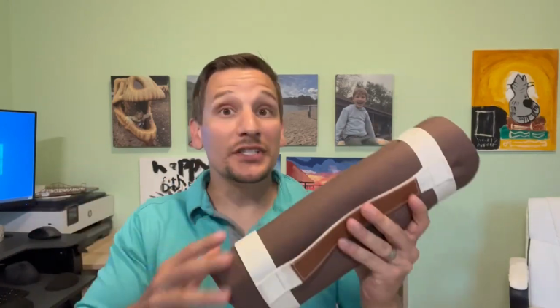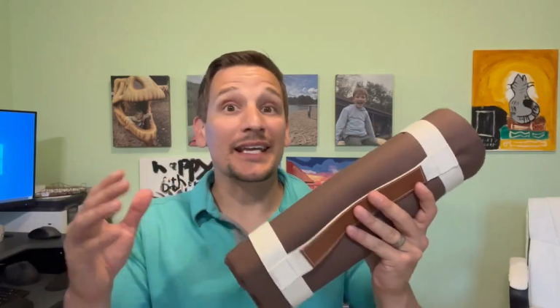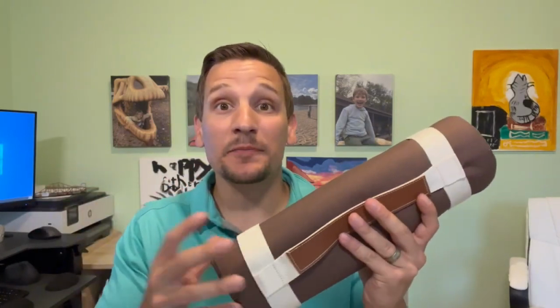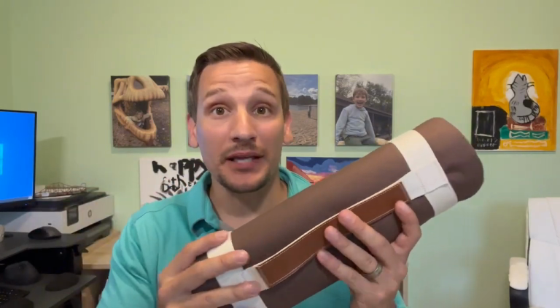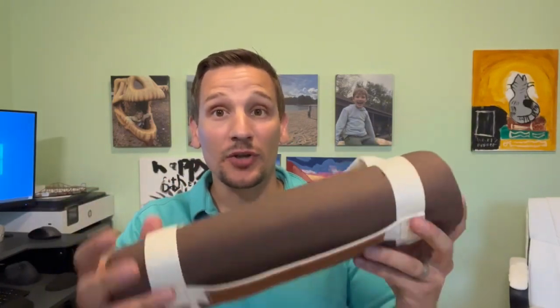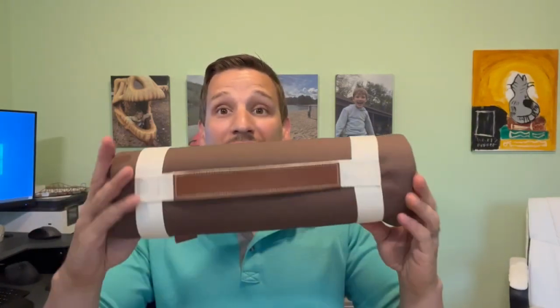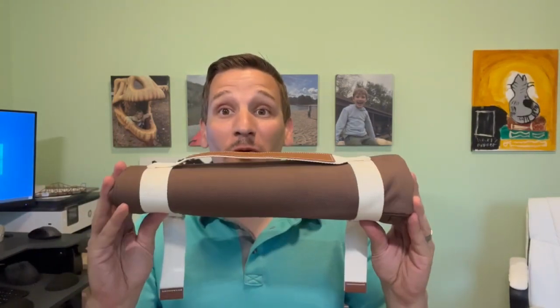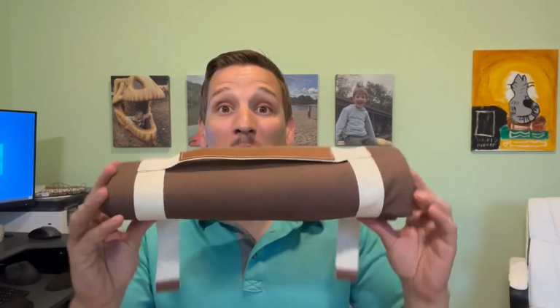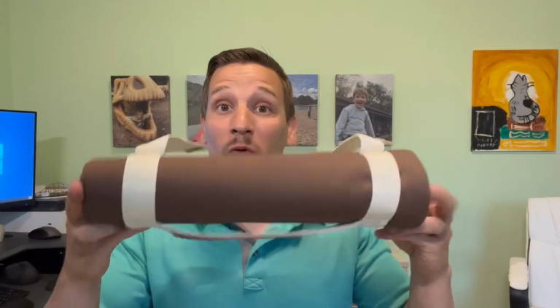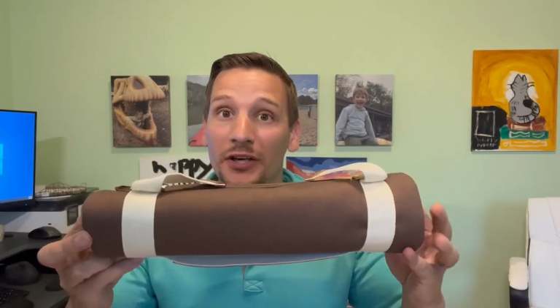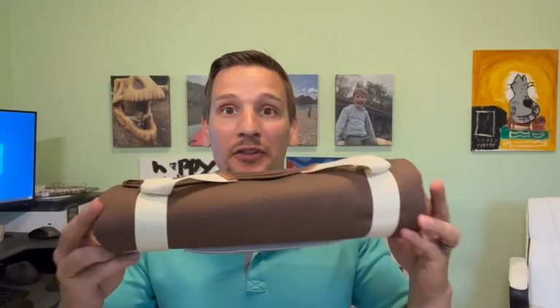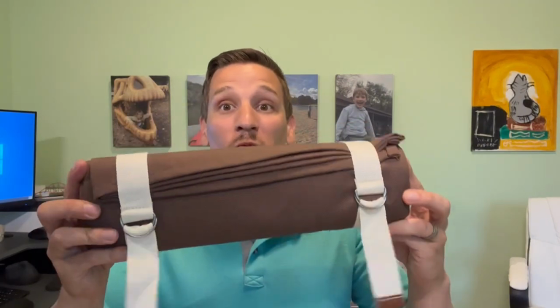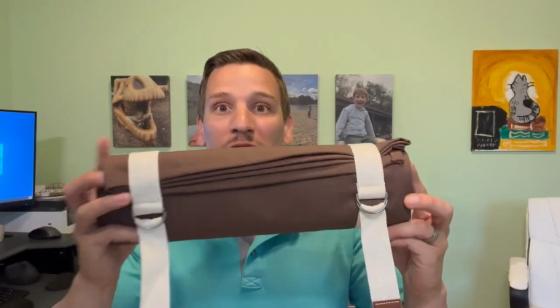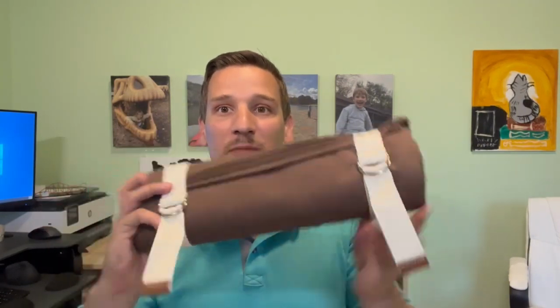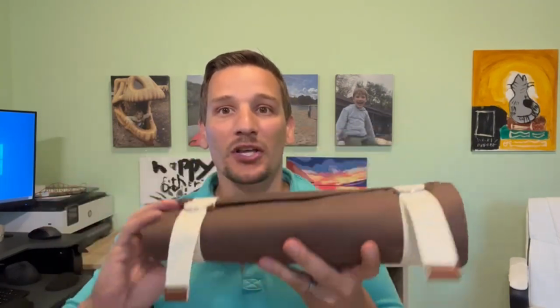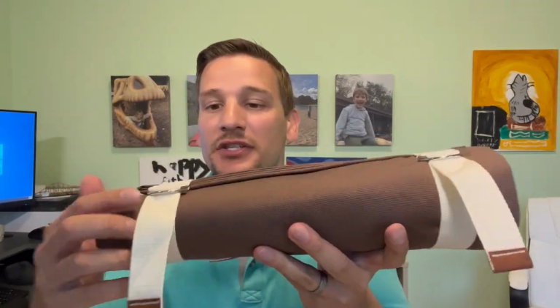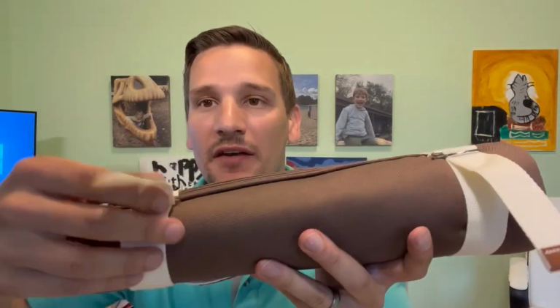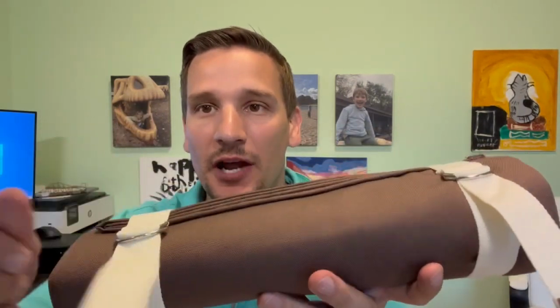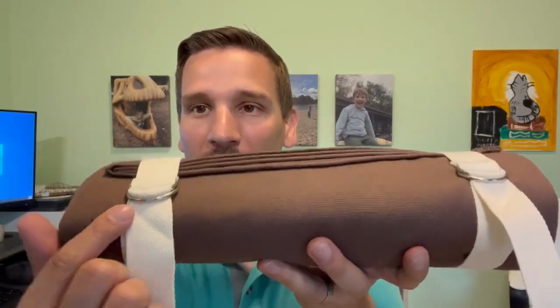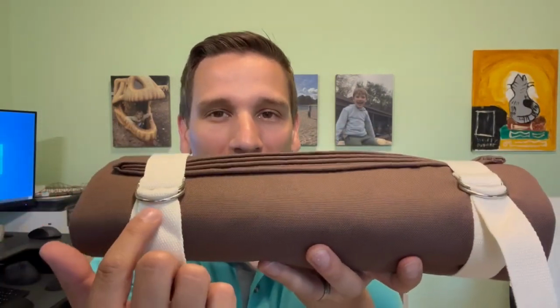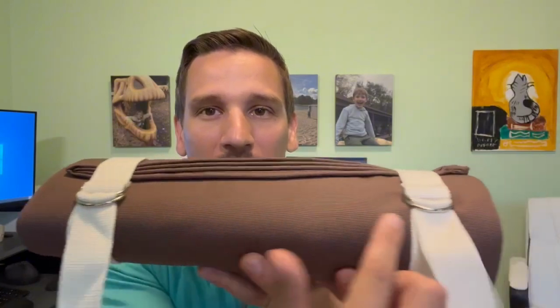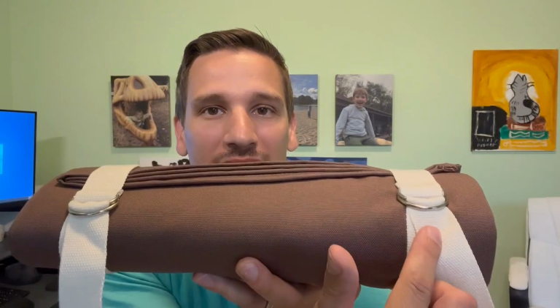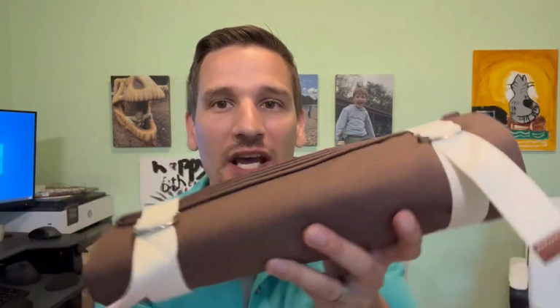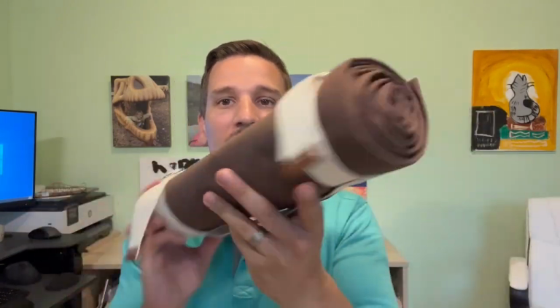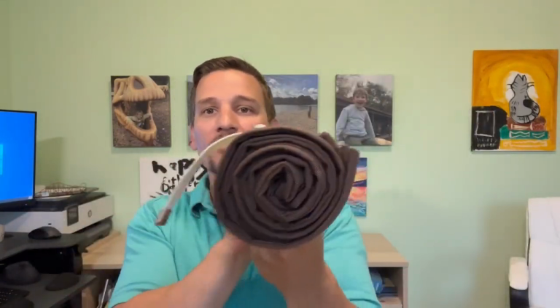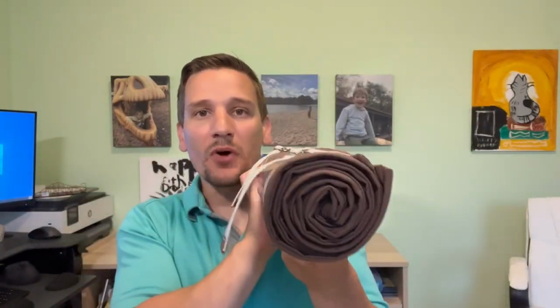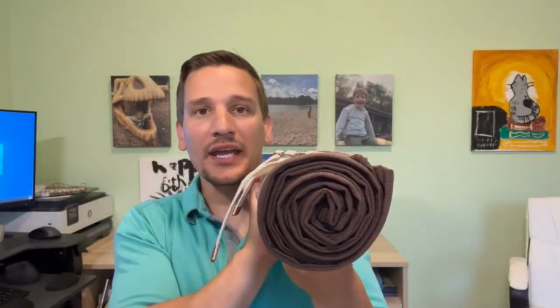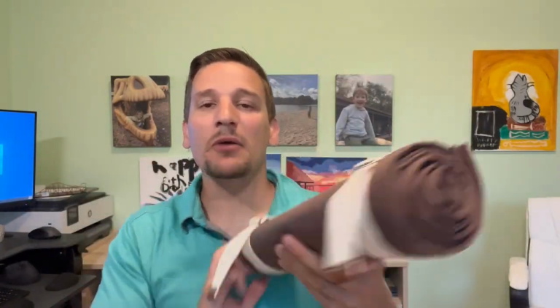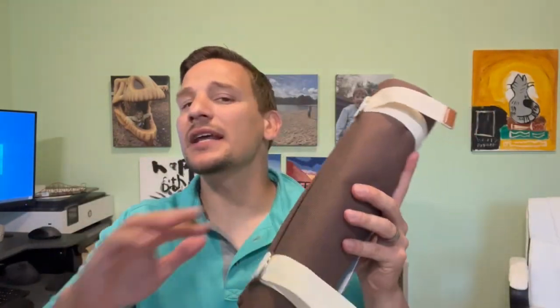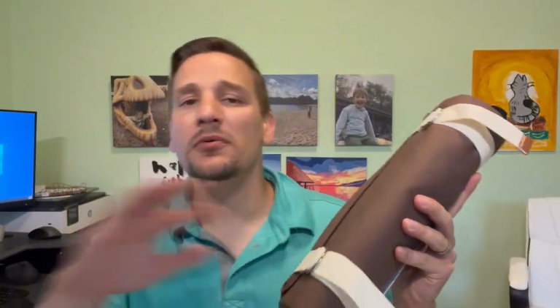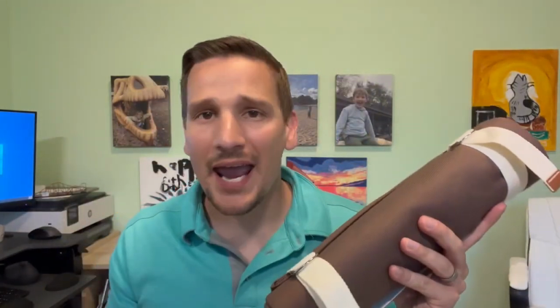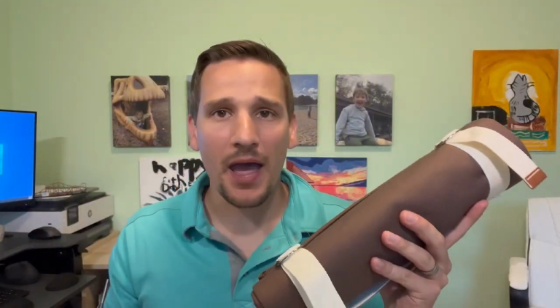This is actually a canvas picnic blanket. As you can see, it rolls up really, really small. We have these straps here that are going to cinch tight — look how small that gets. That will fit in almost any pack.